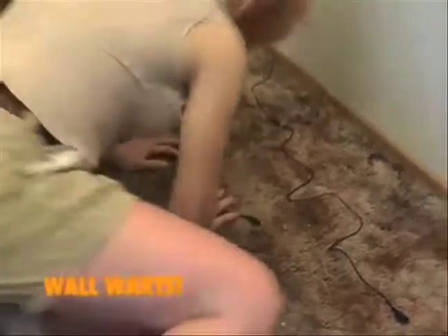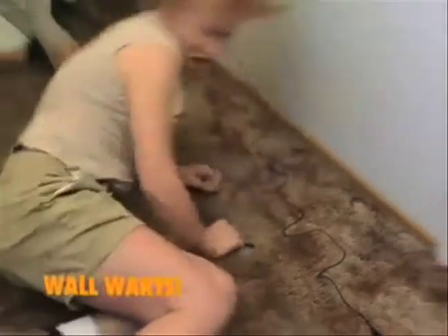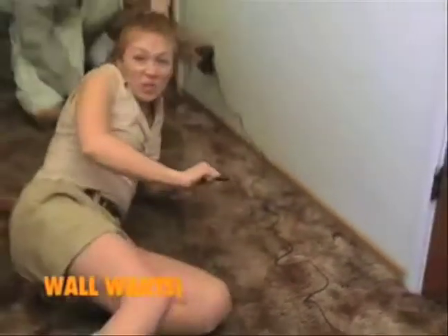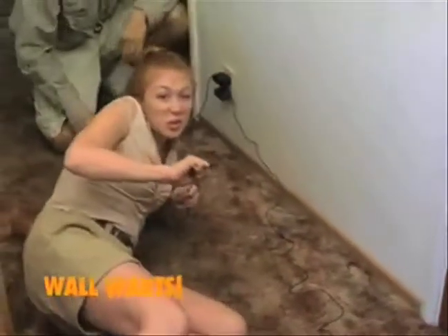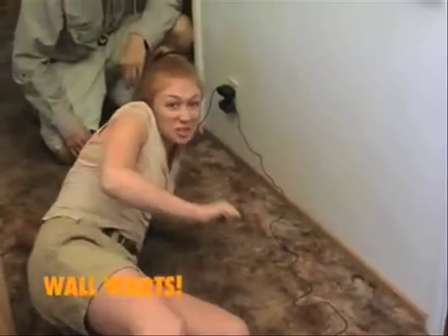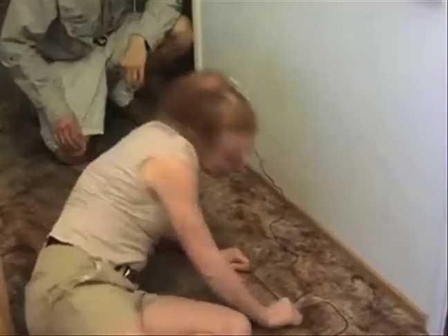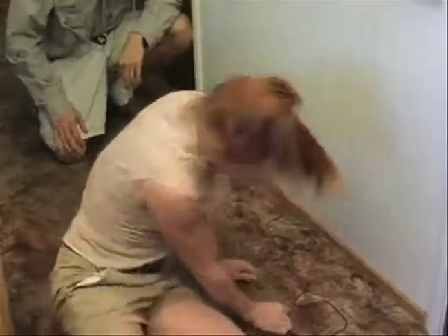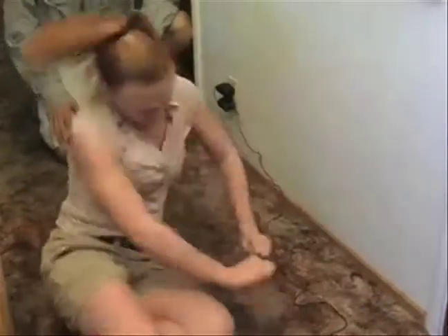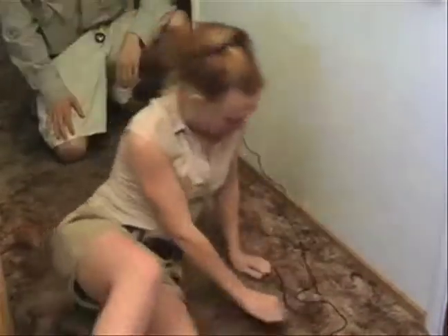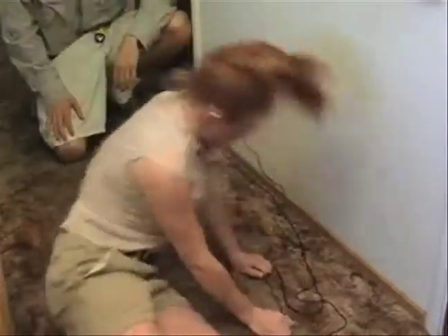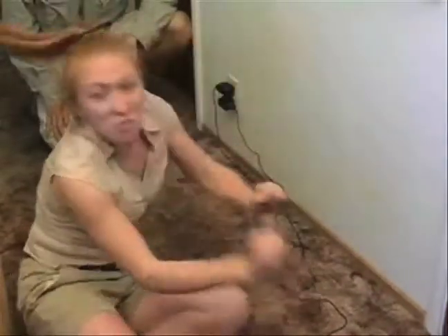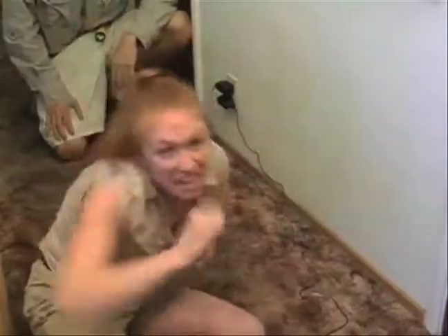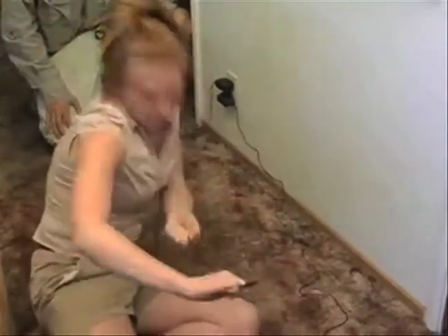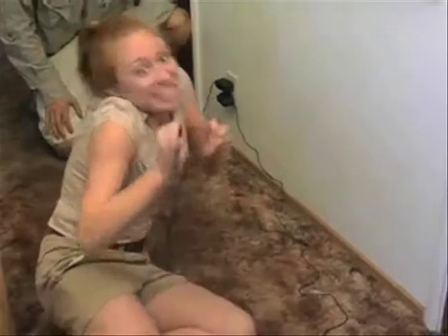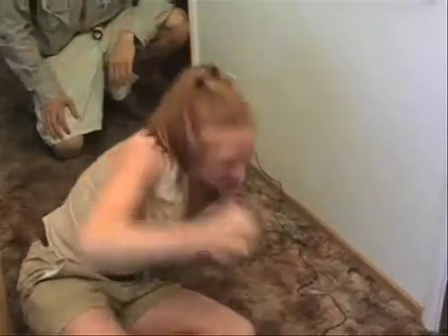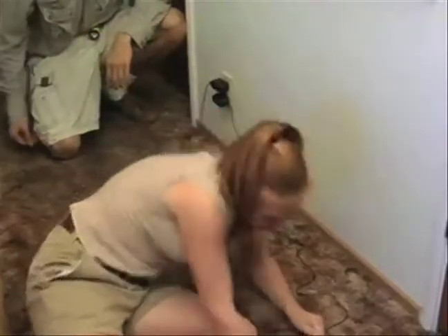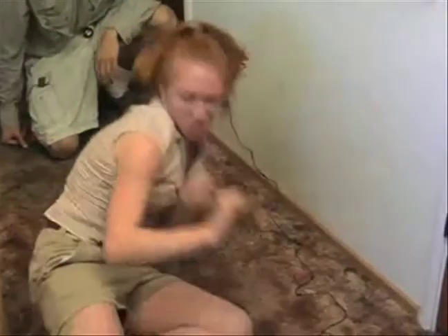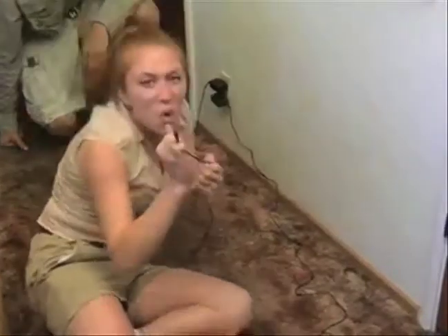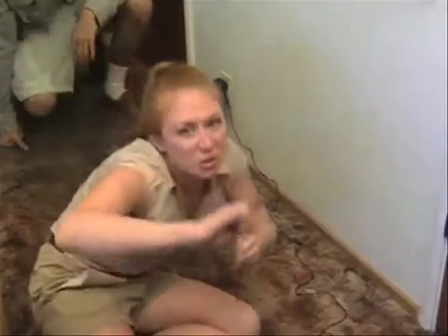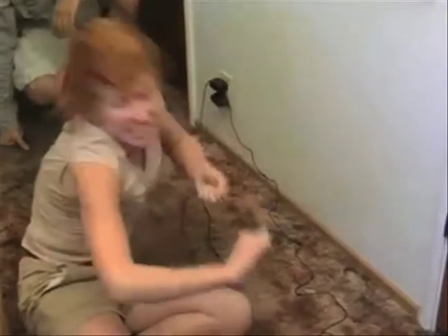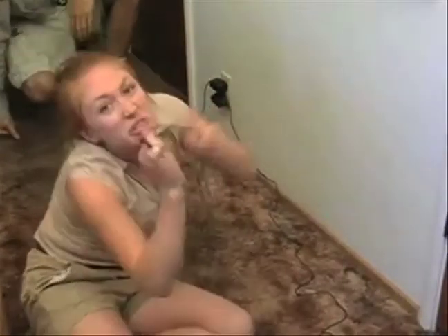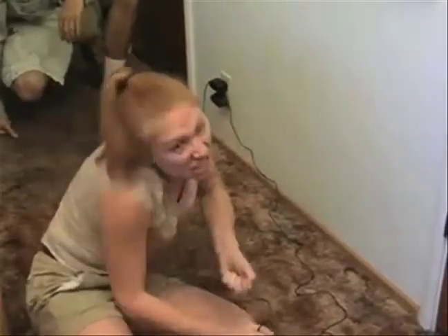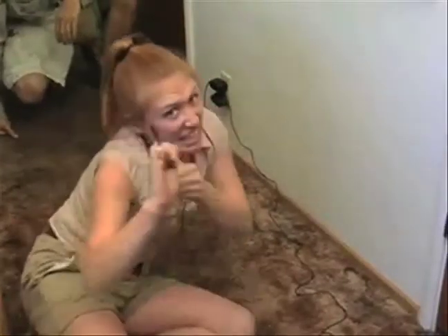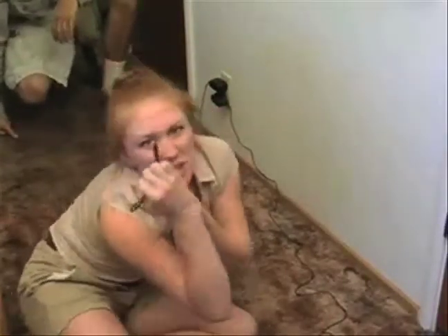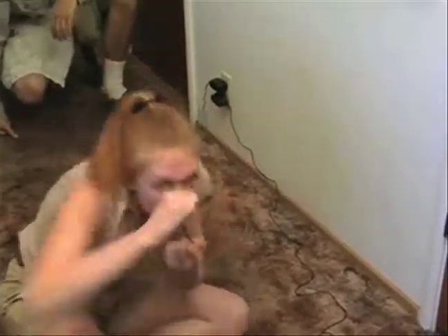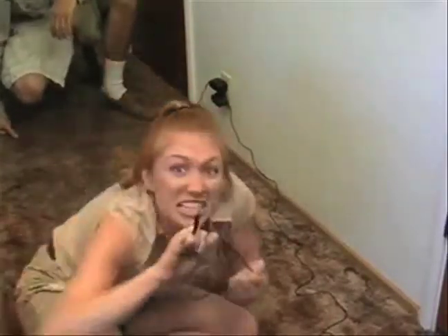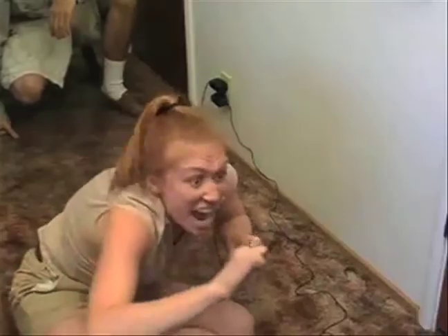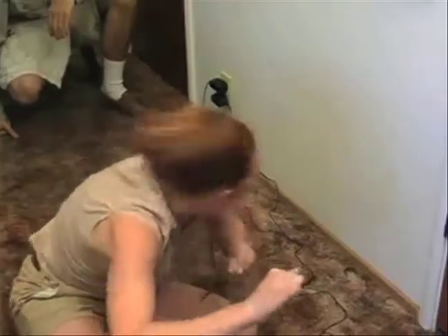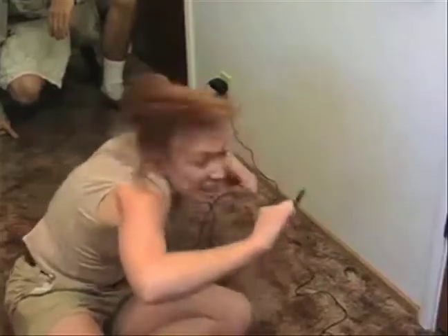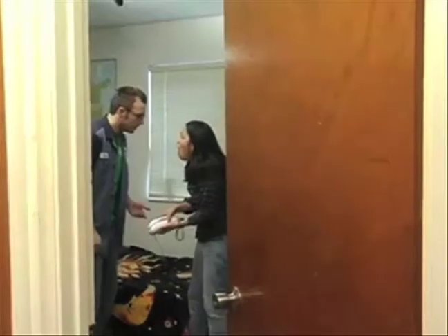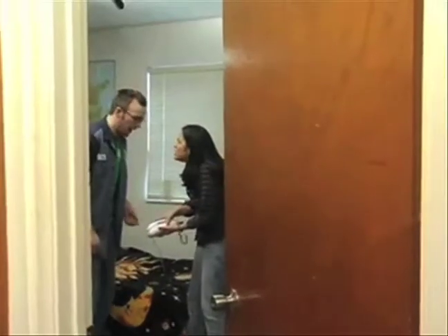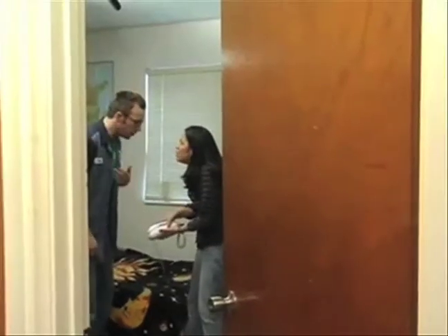Crikey! Looks like we got some snakes. Oh, these are strong buggers. My guess is that they're attached to some wall warts and they're using energy even when they're not plugged into anything.